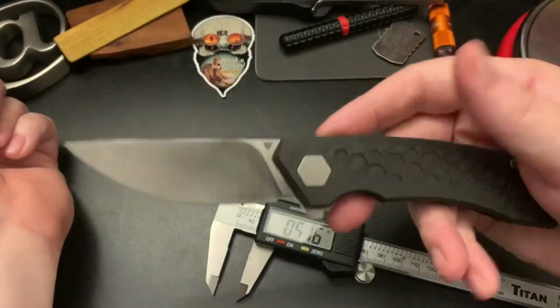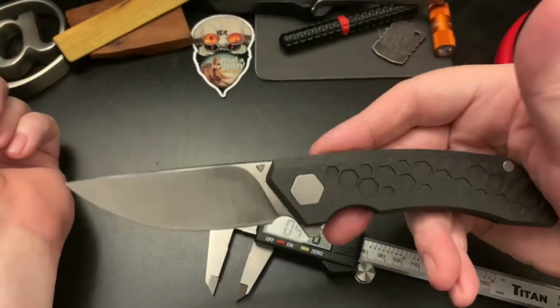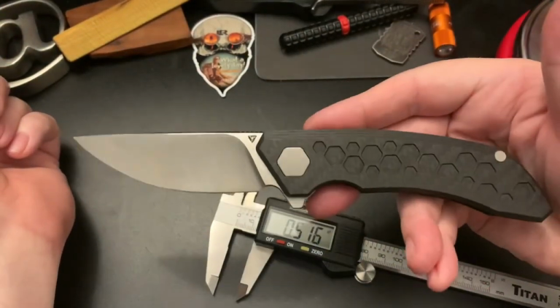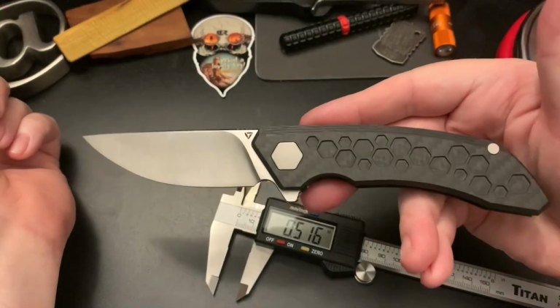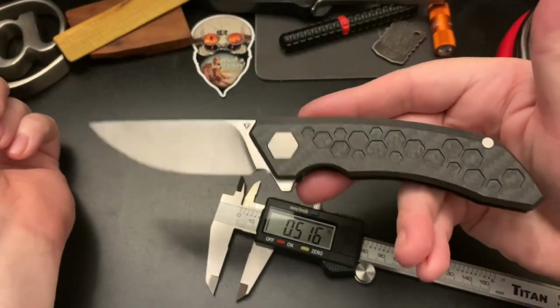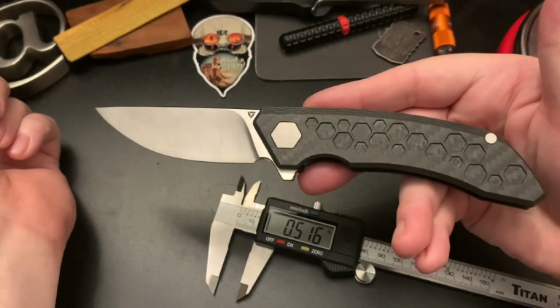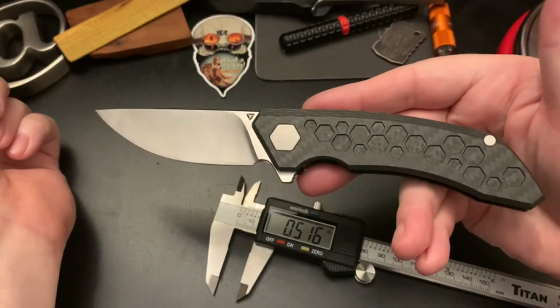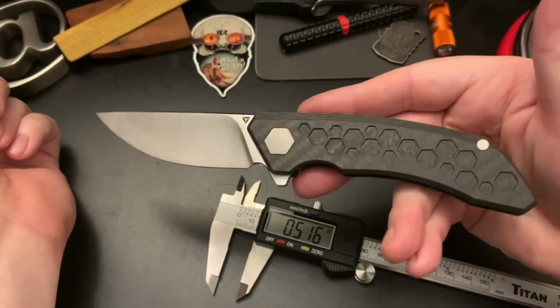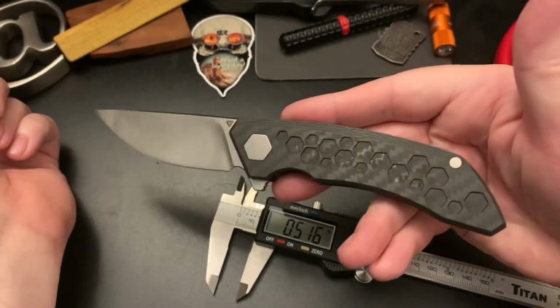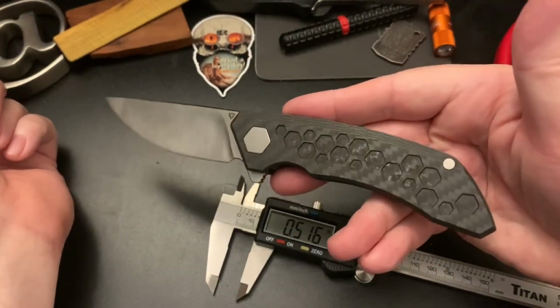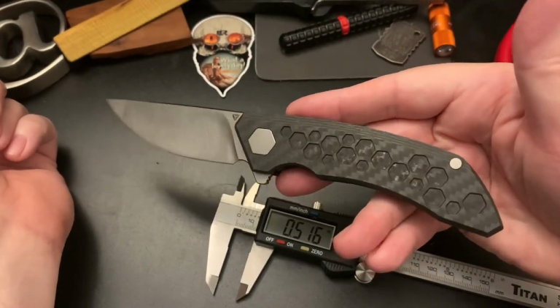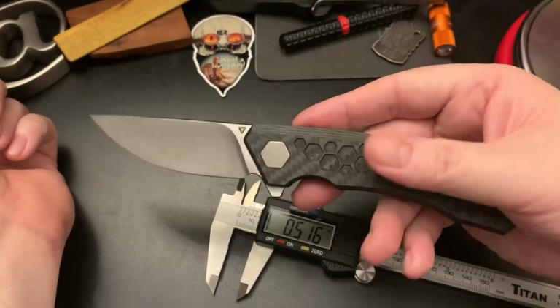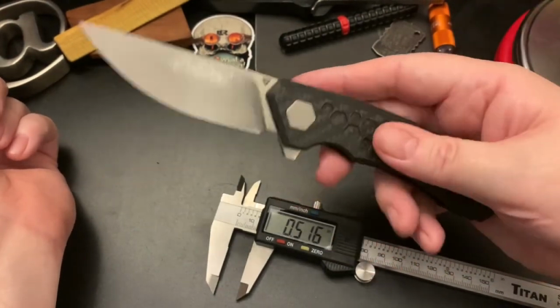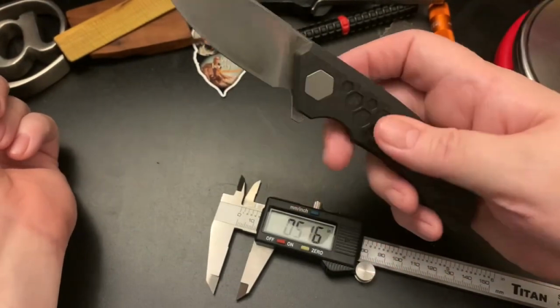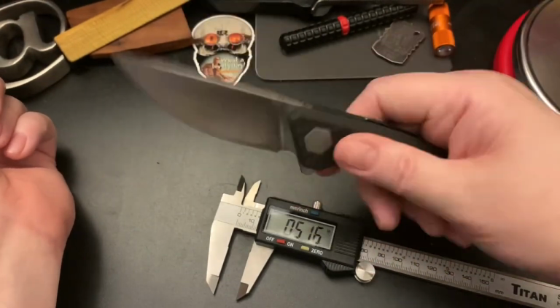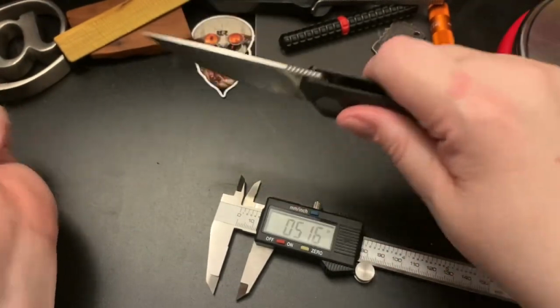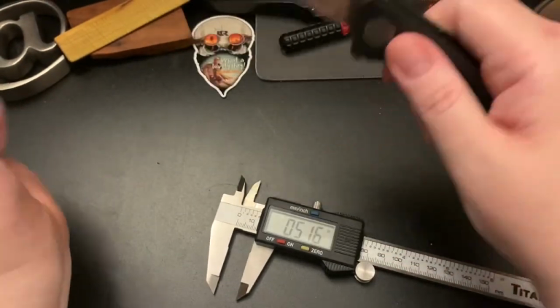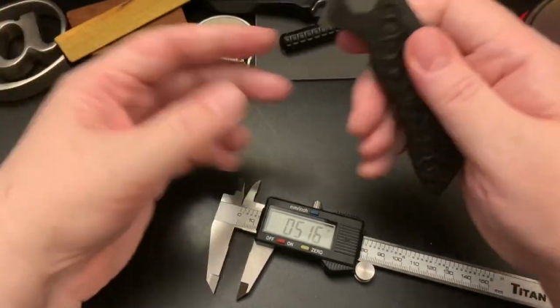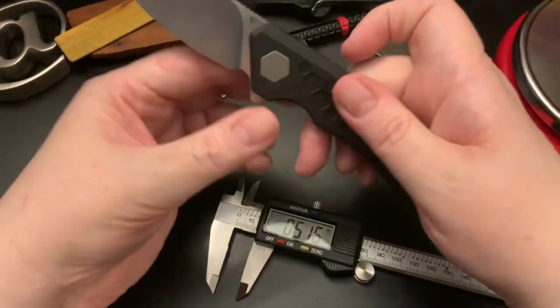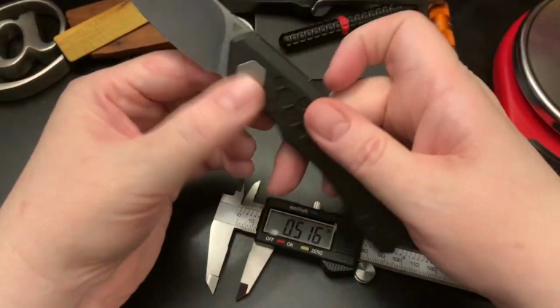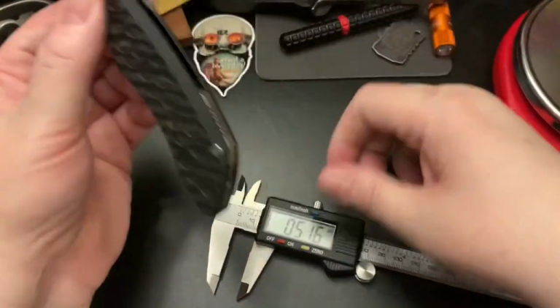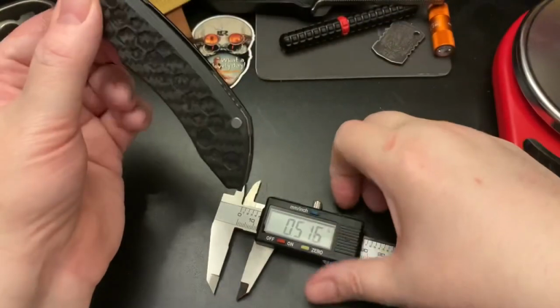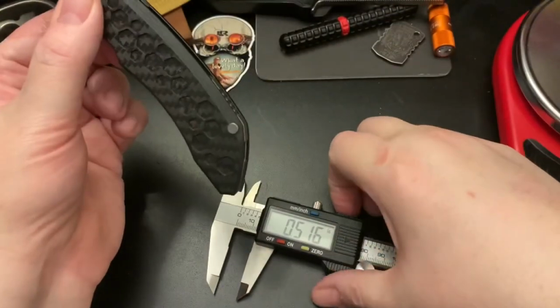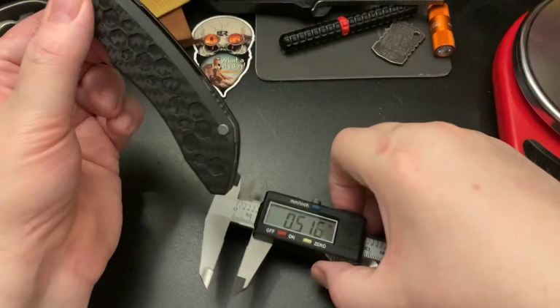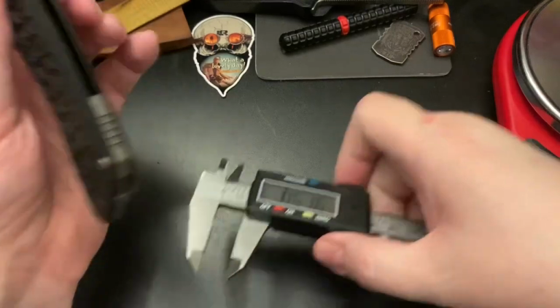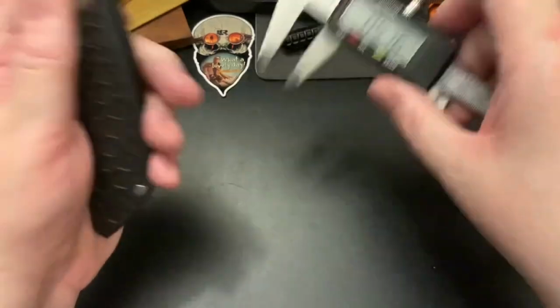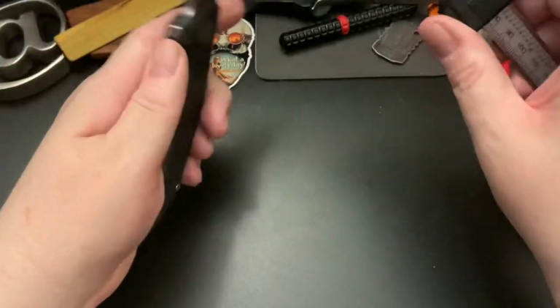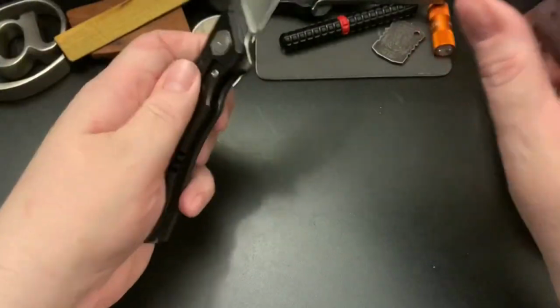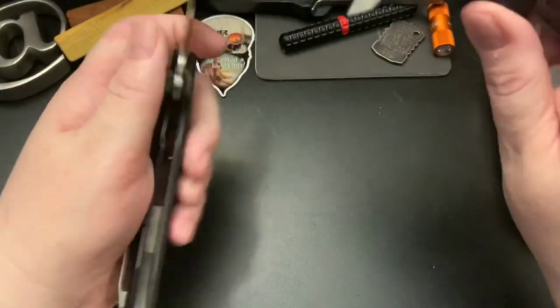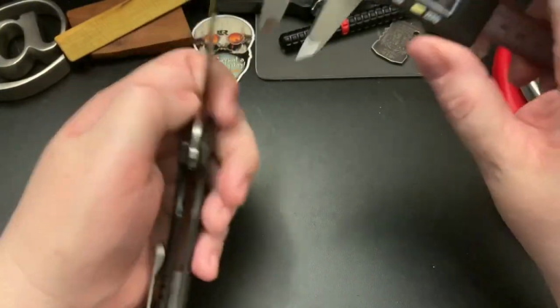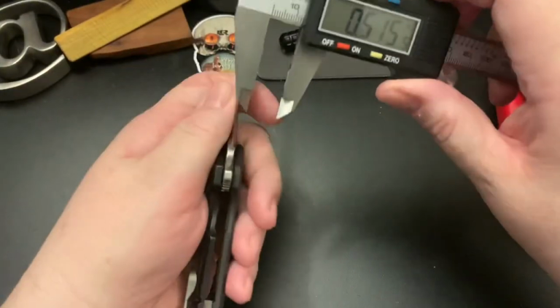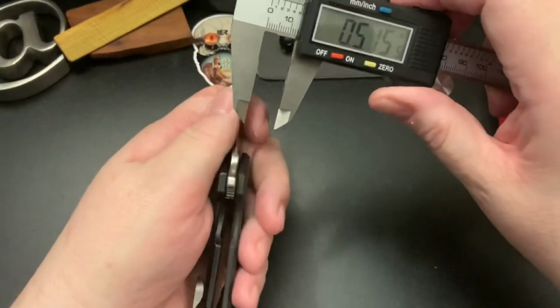I think it's a very handsome knife. Let's check this grind.